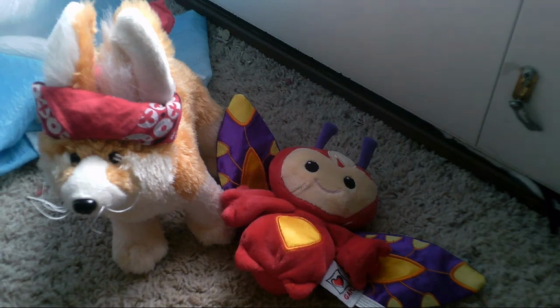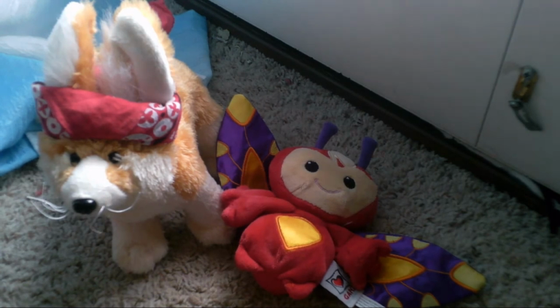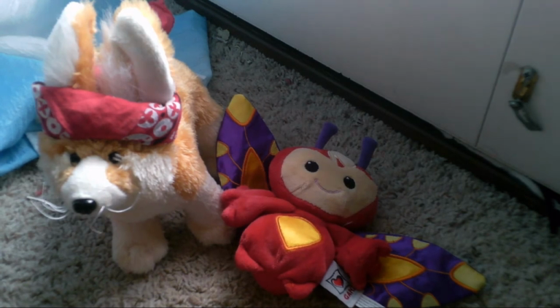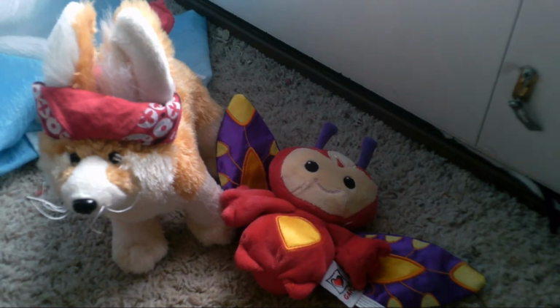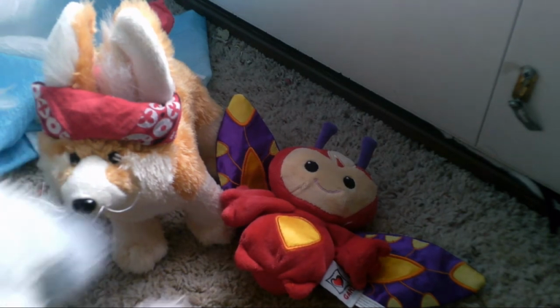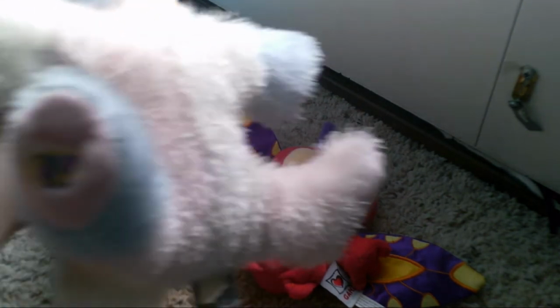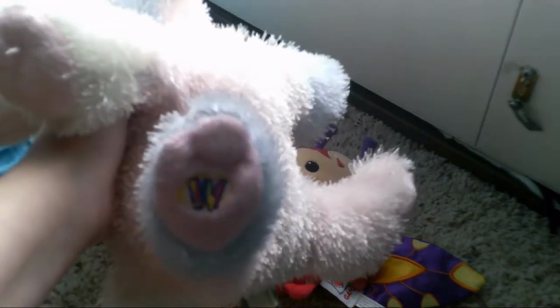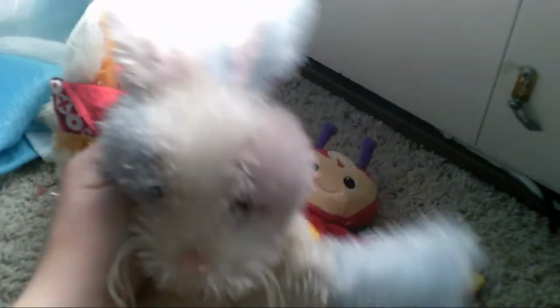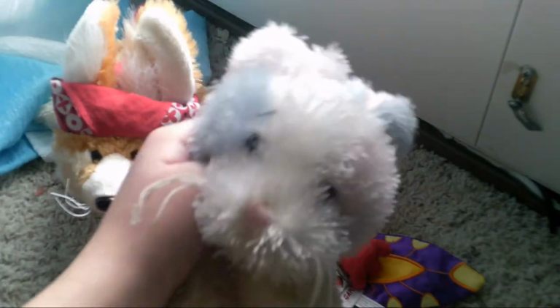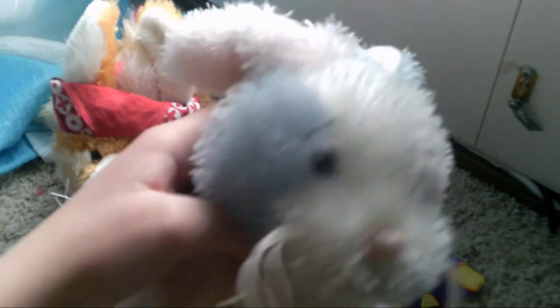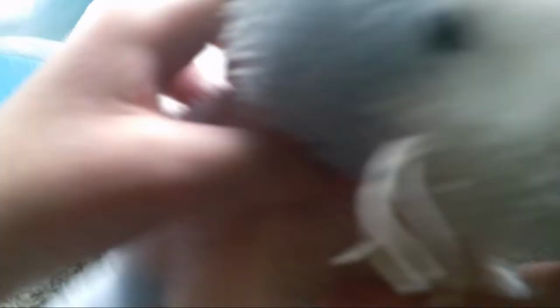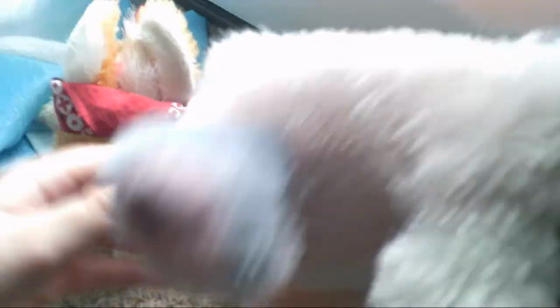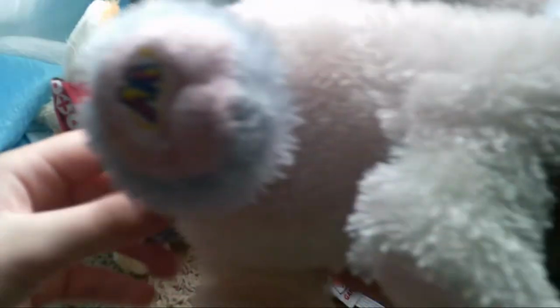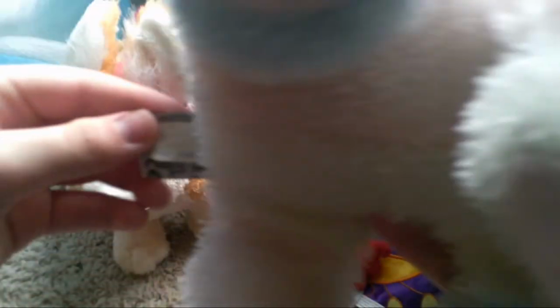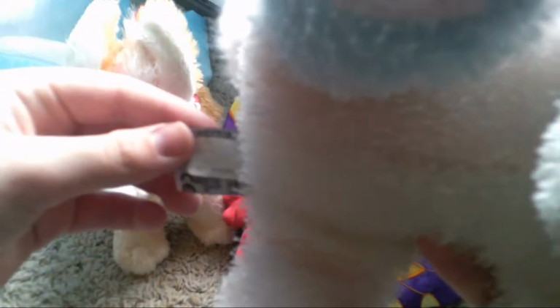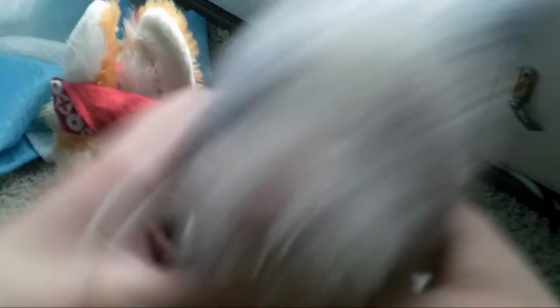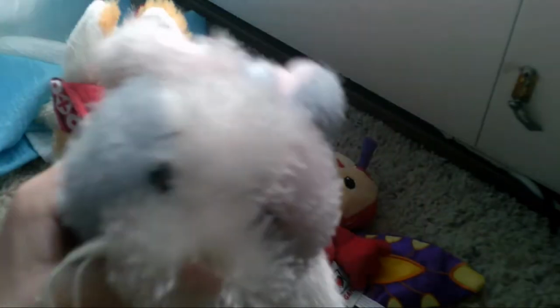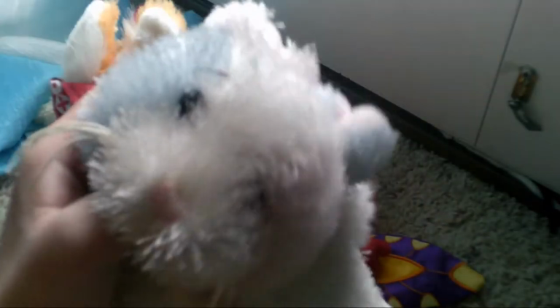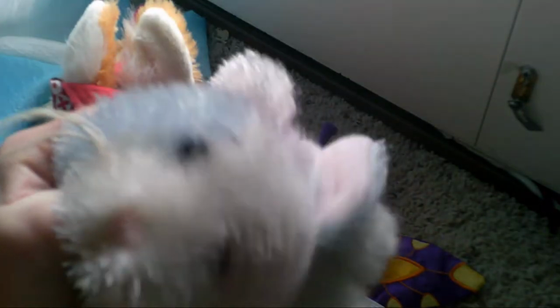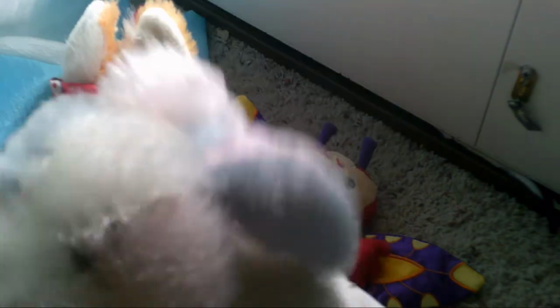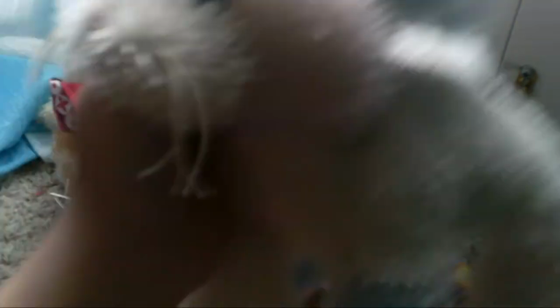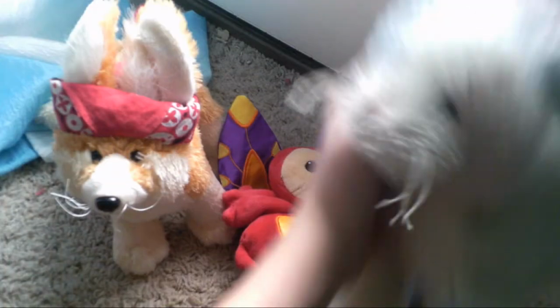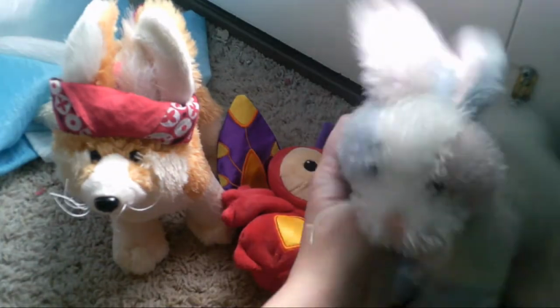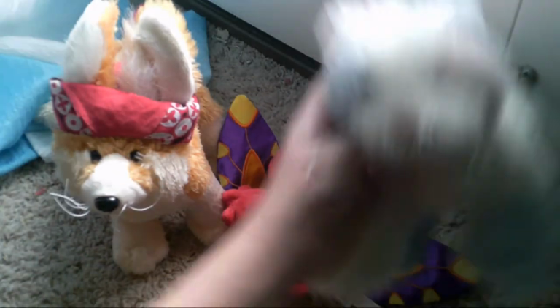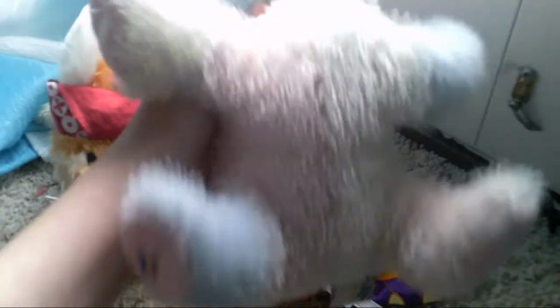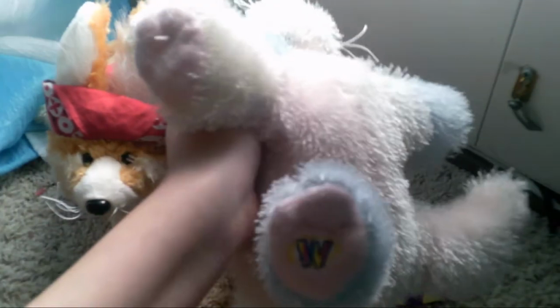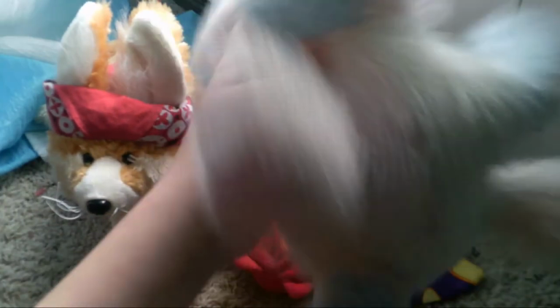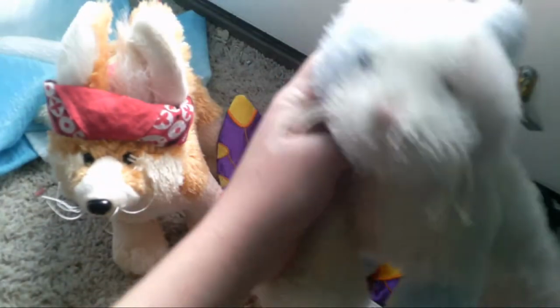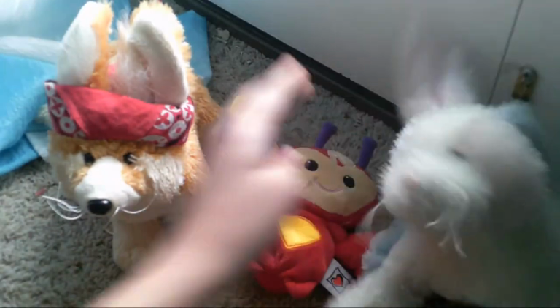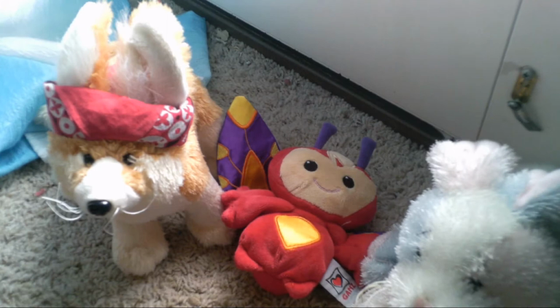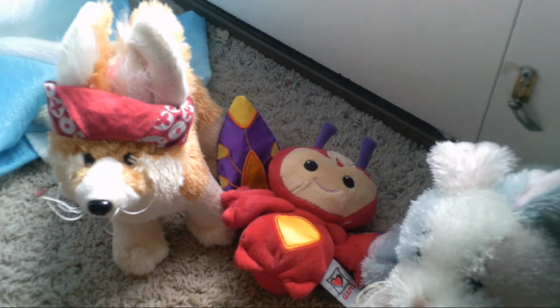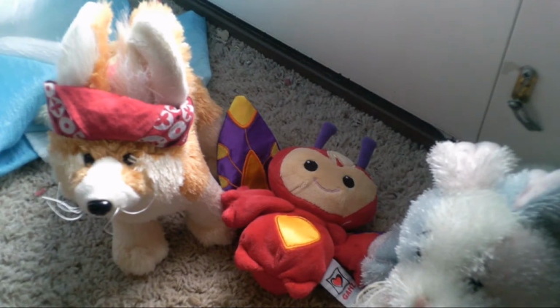The last normal Webkinz I got was the Cotton Candy Bunny. I've been wanting this one for a while. Half of her butt tag is cut off, but anyway, there's my Cotton Candy Bunny.